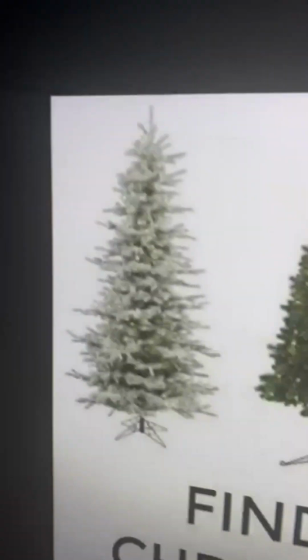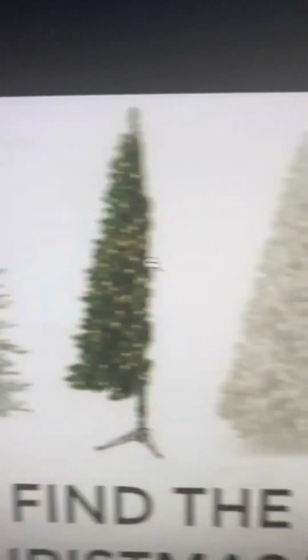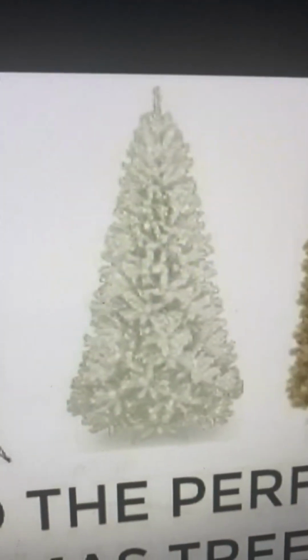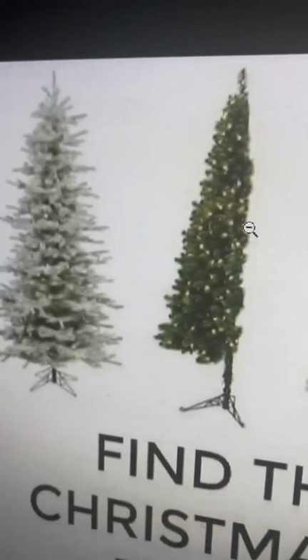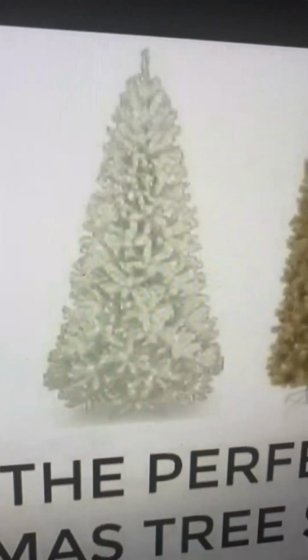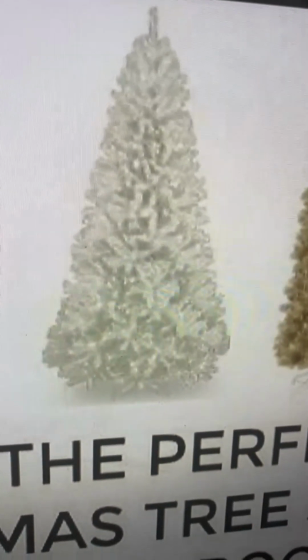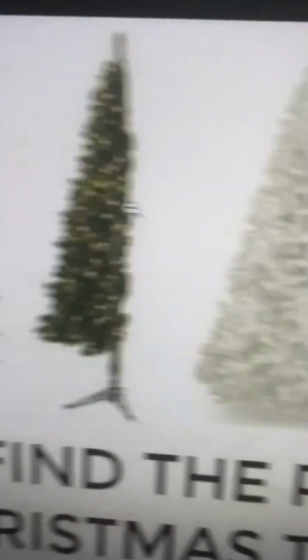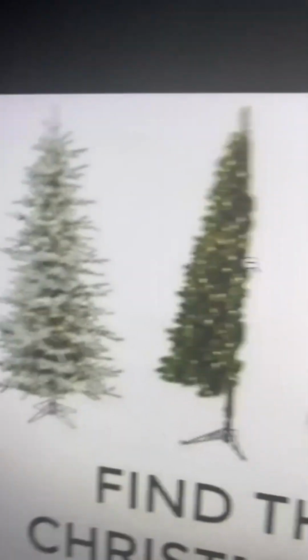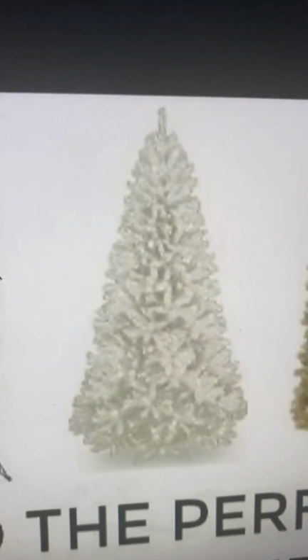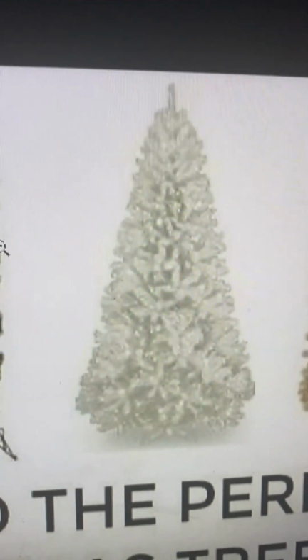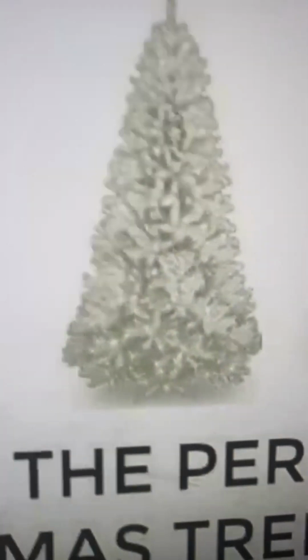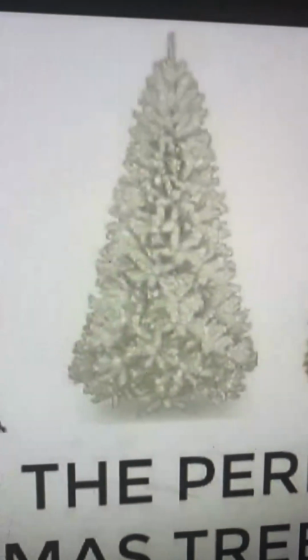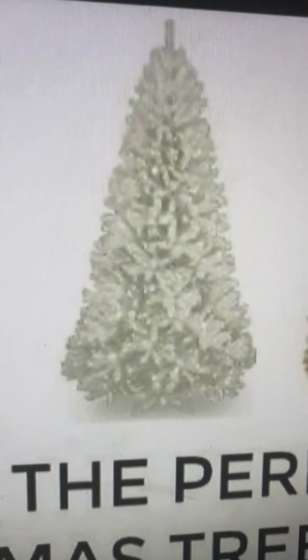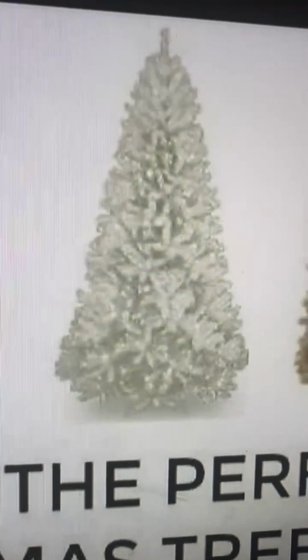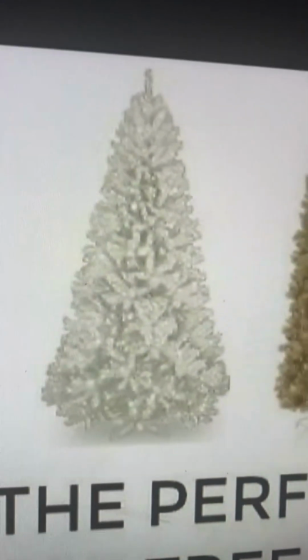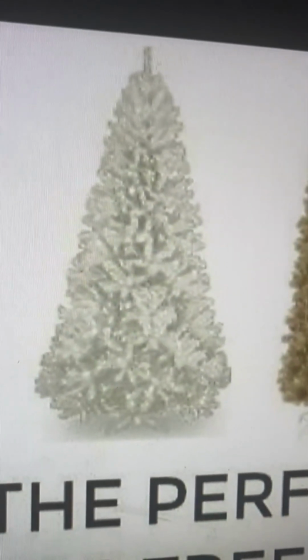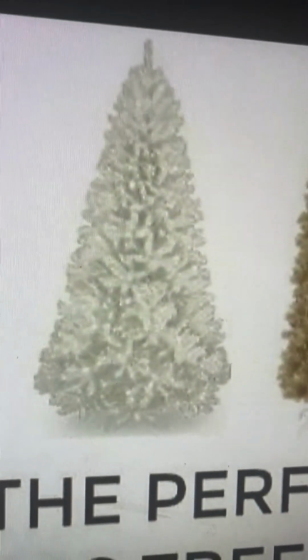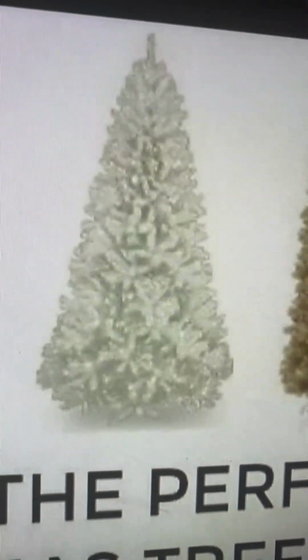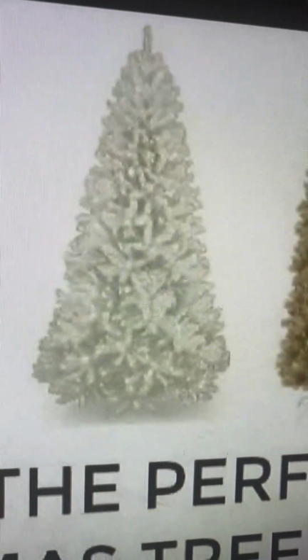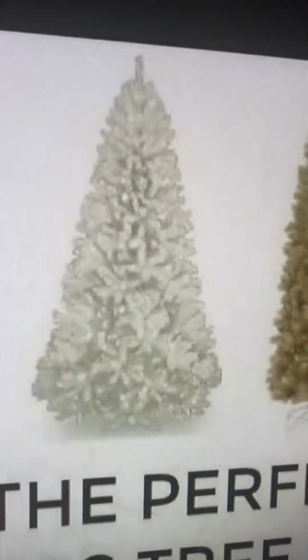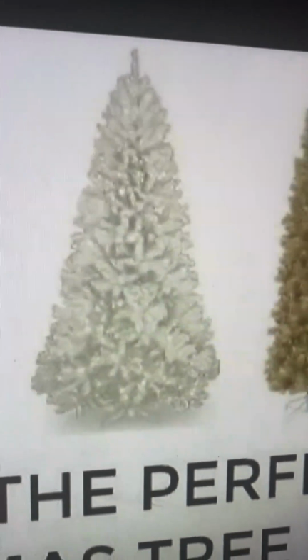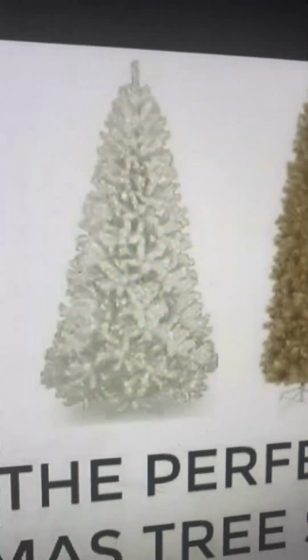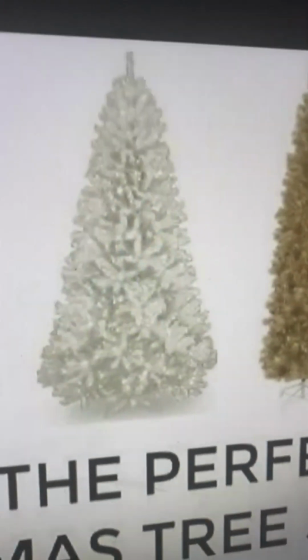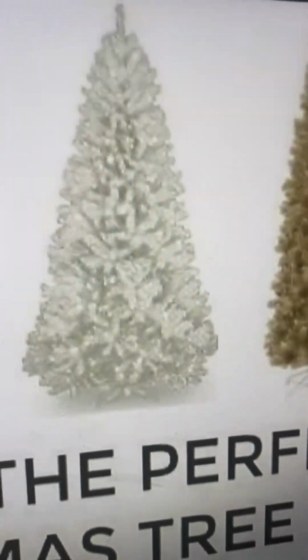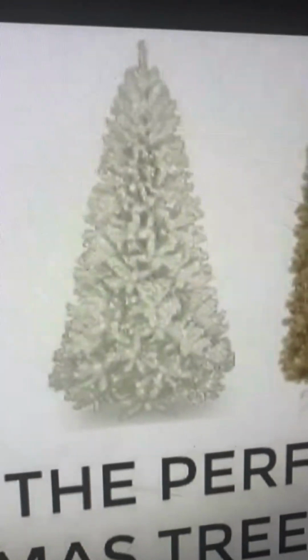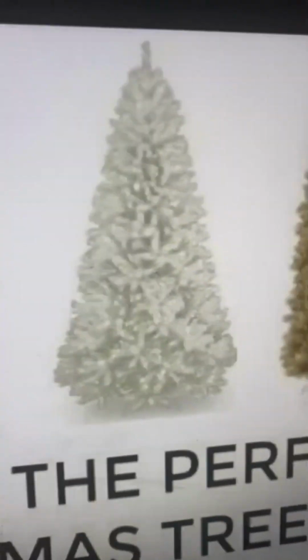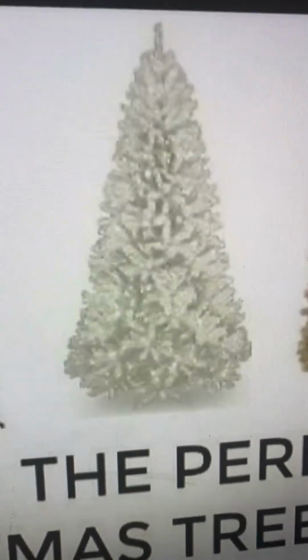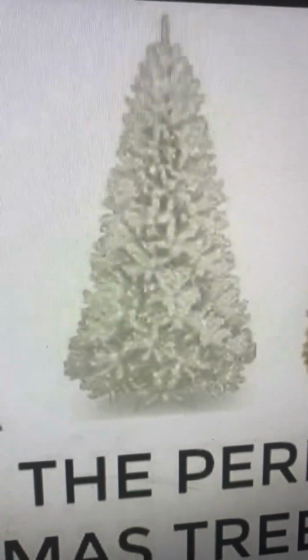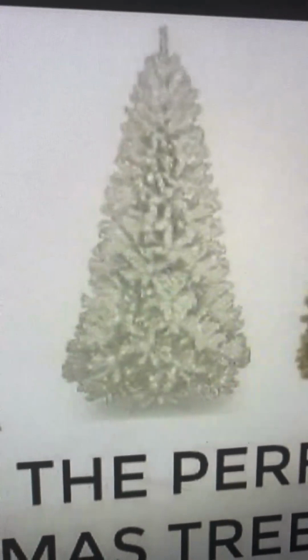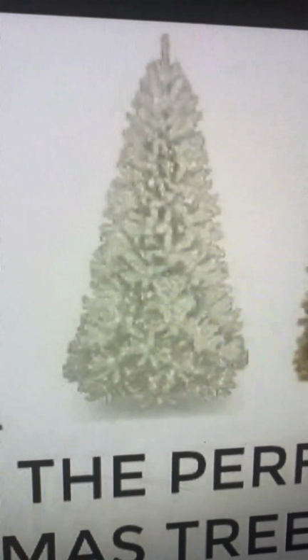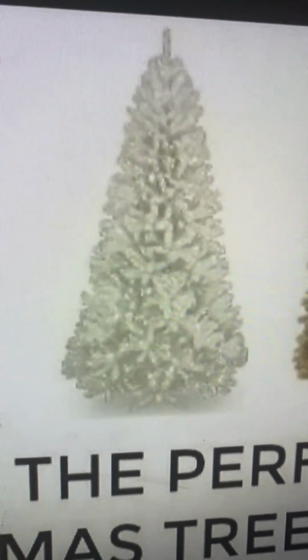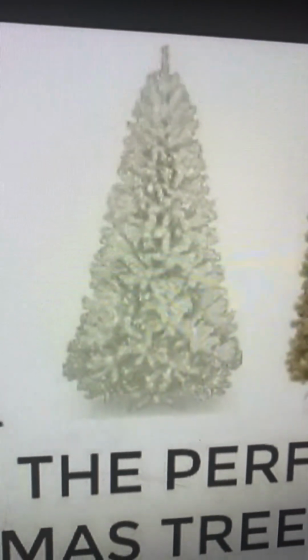Now we got the all-white Christmas tree, but it's fully covered in snow compared to the first one. It's pretty, you know. I give it like a four, at best a four.